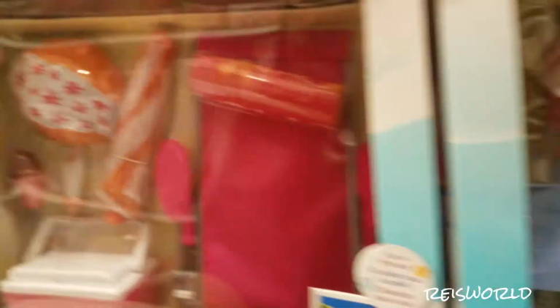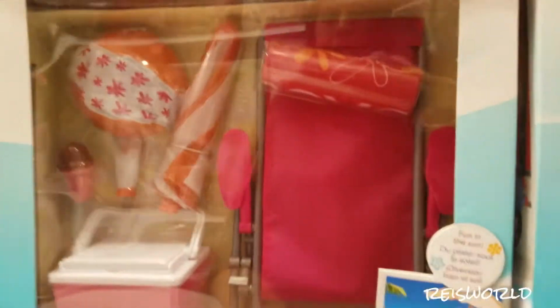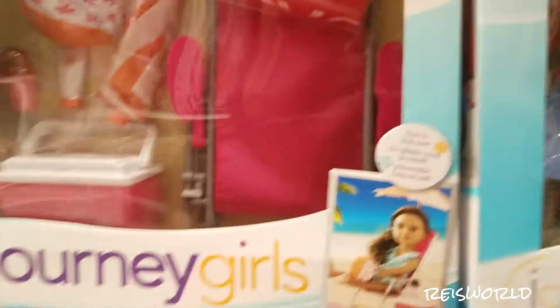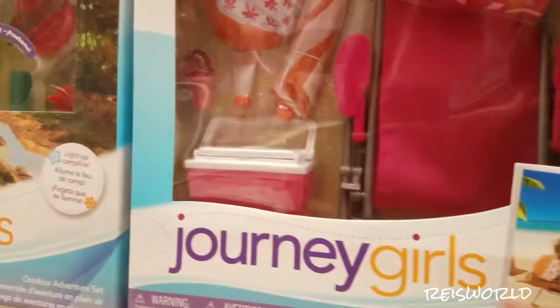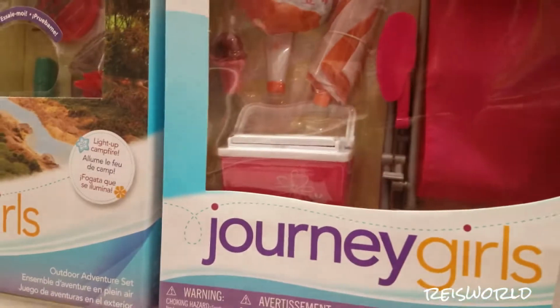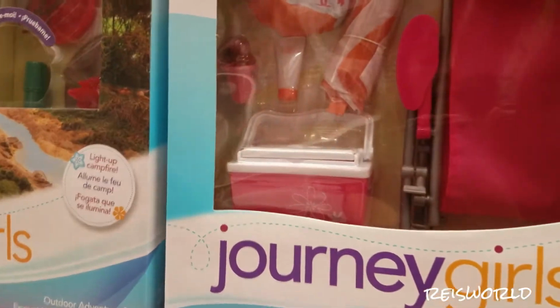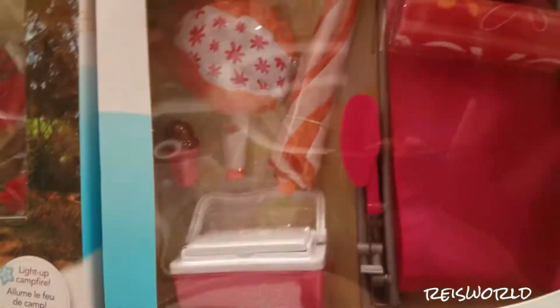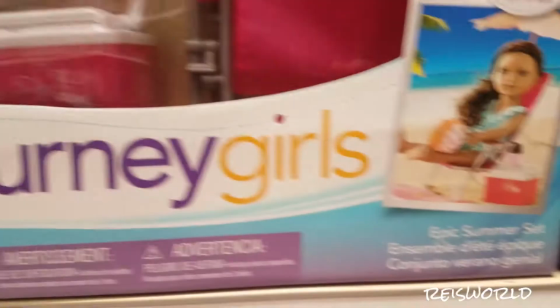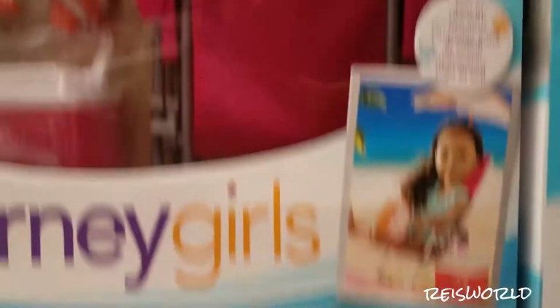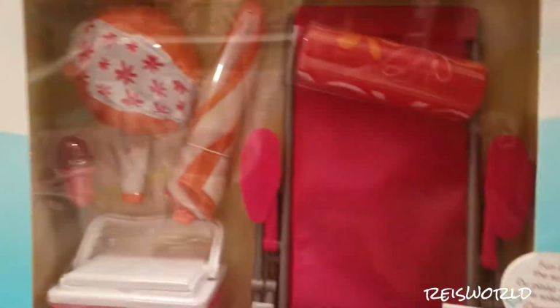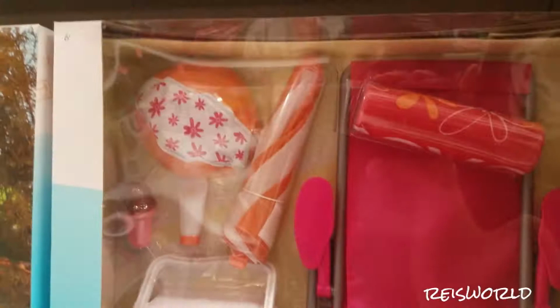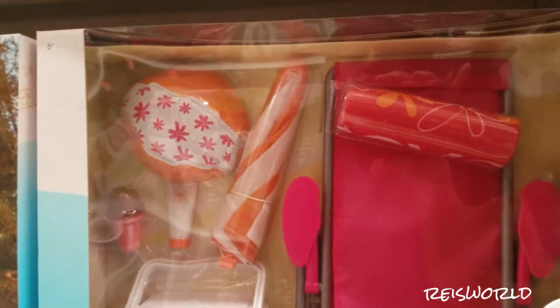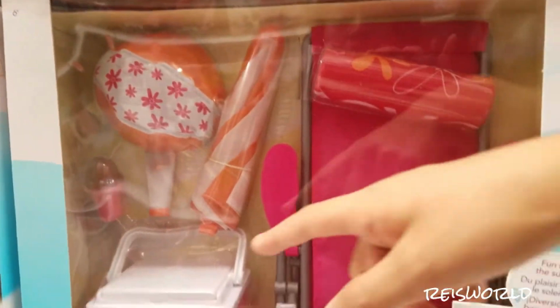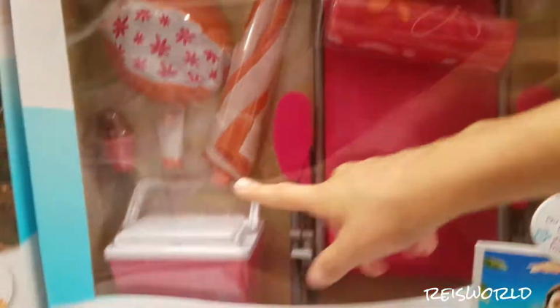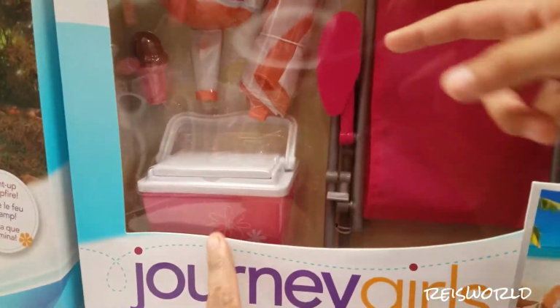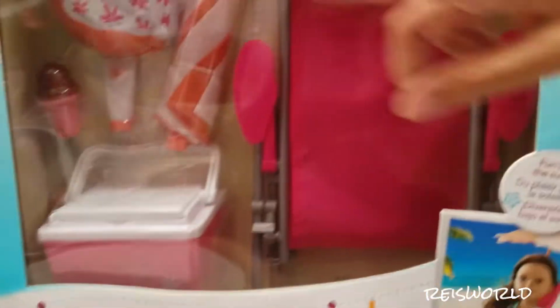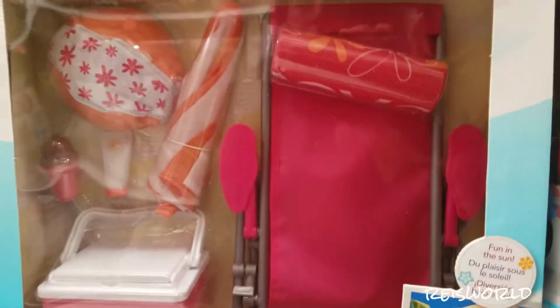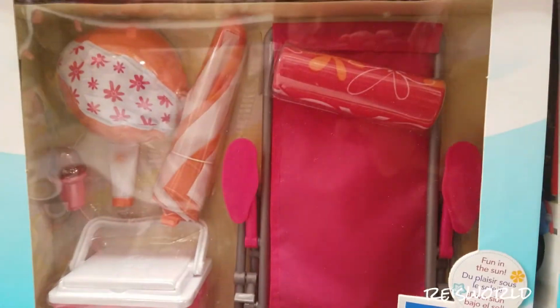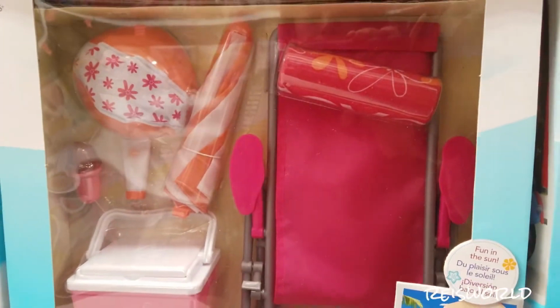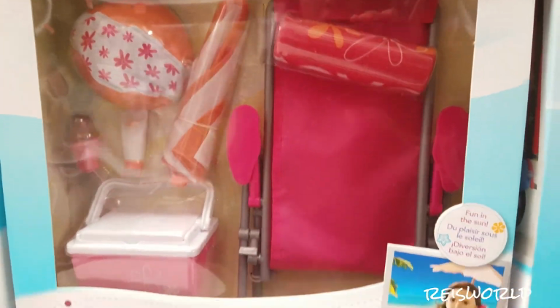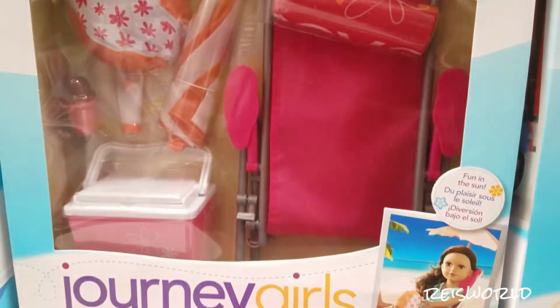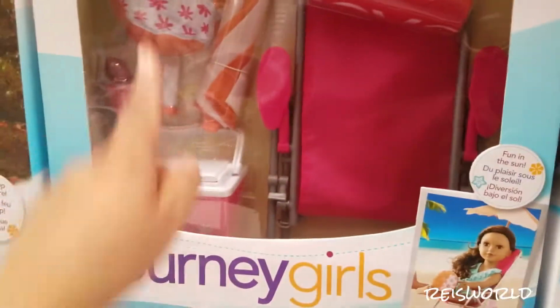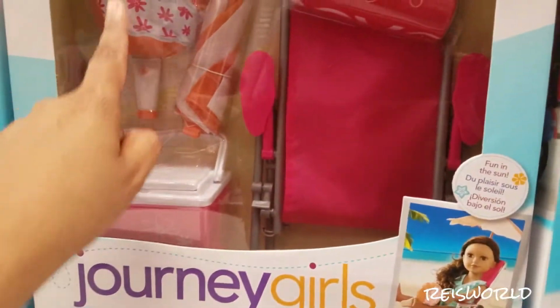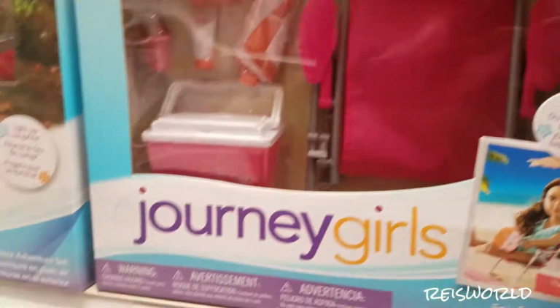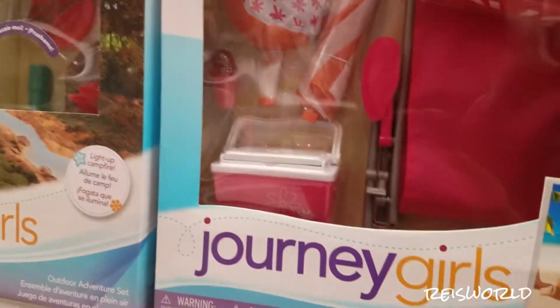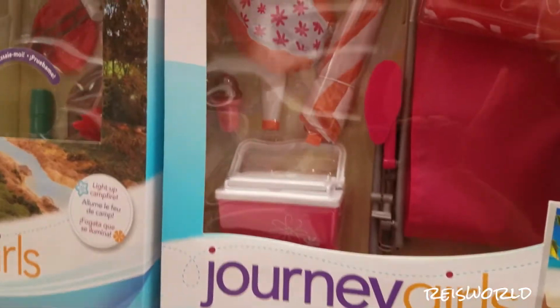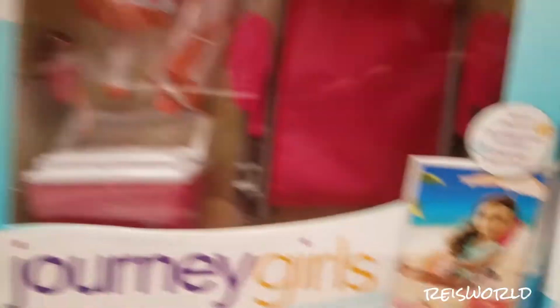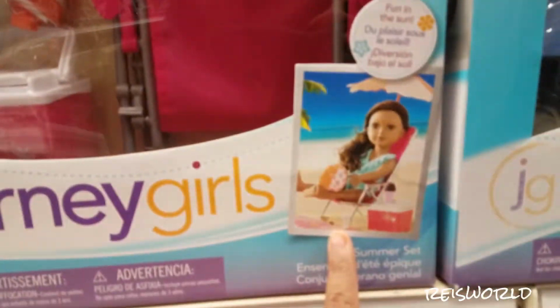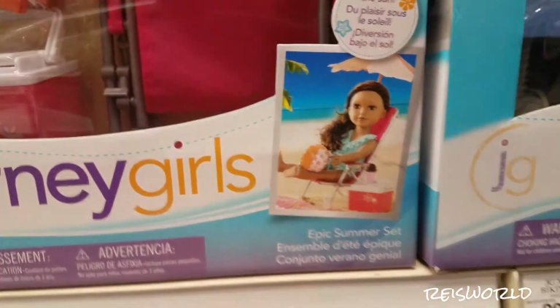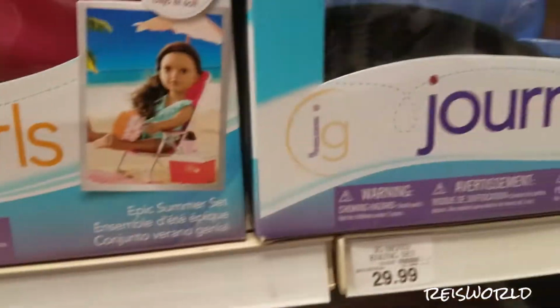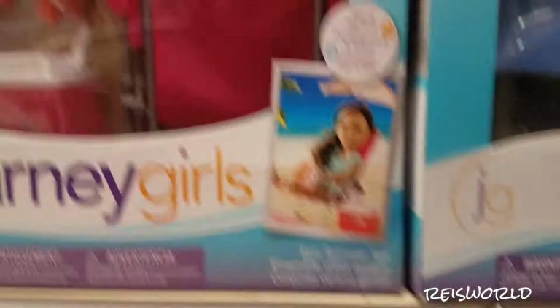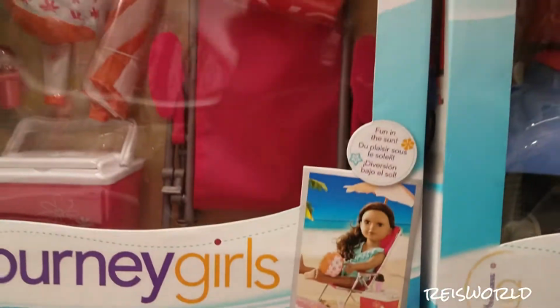Here's the Journey Girls Epic Summer Set. It comes with like a cooler, ice cream cone chair. Was that a ball? Yeah, beach balls.